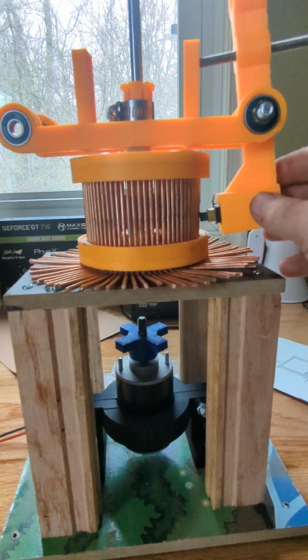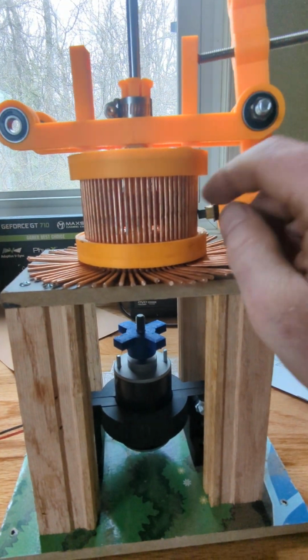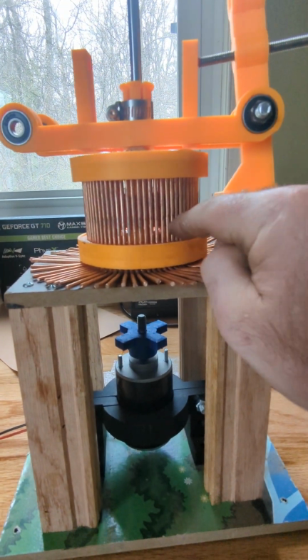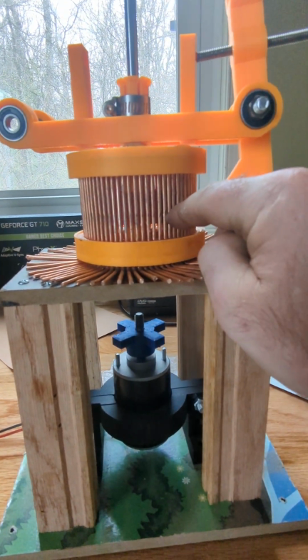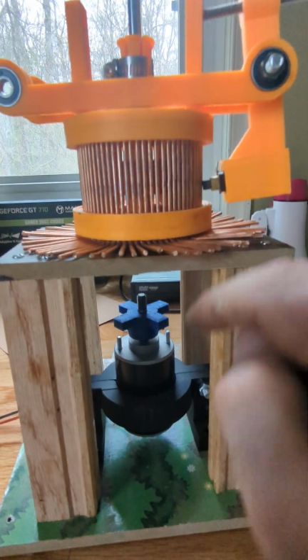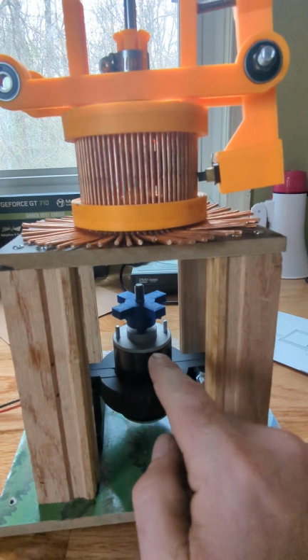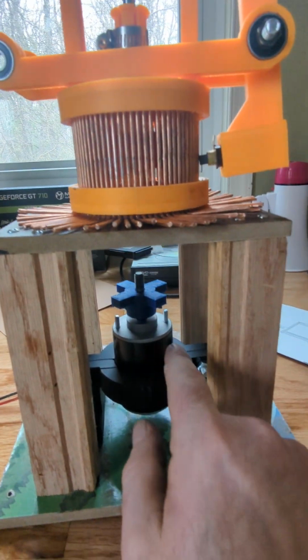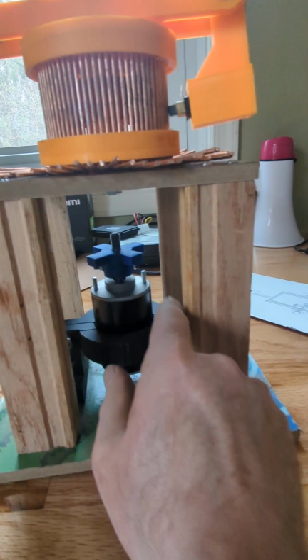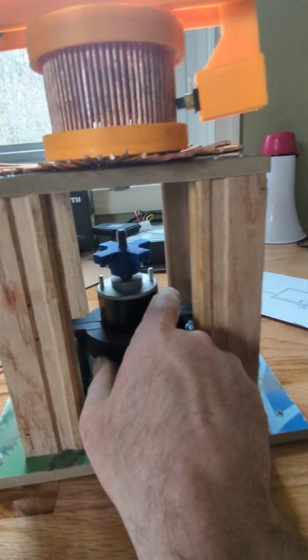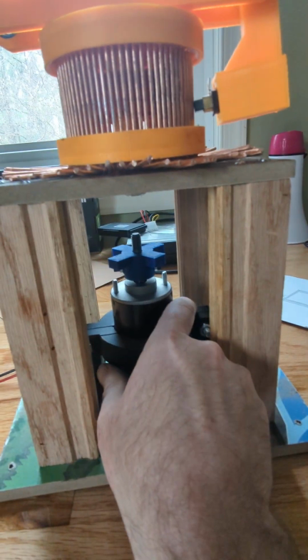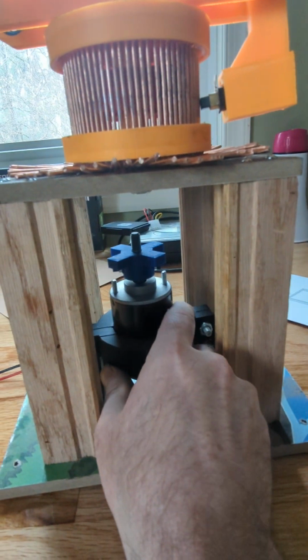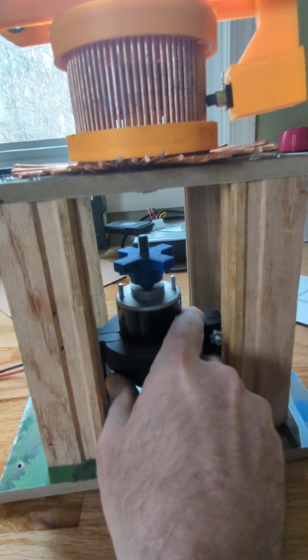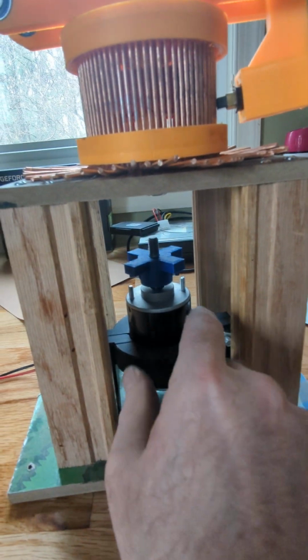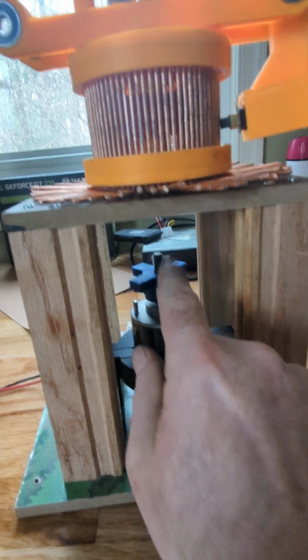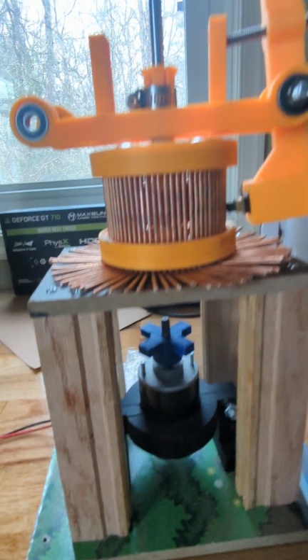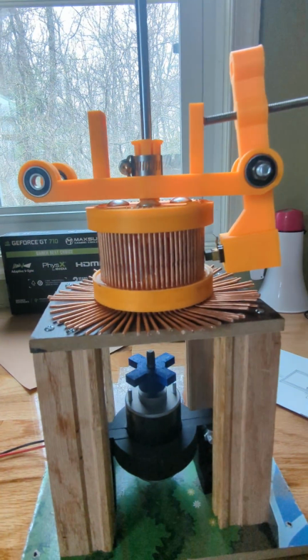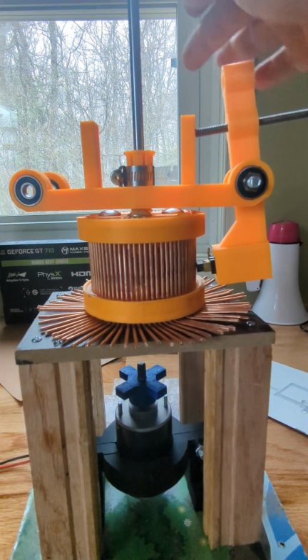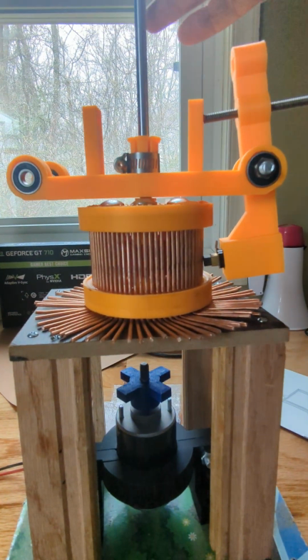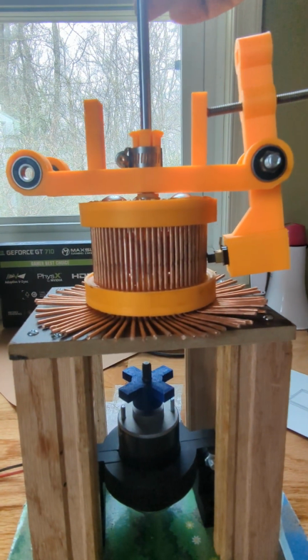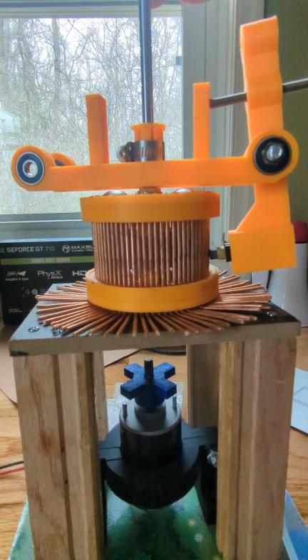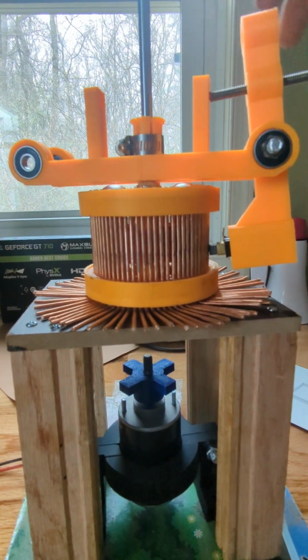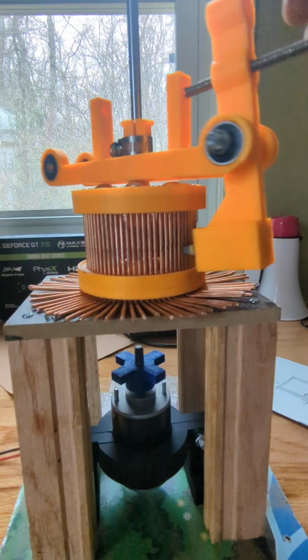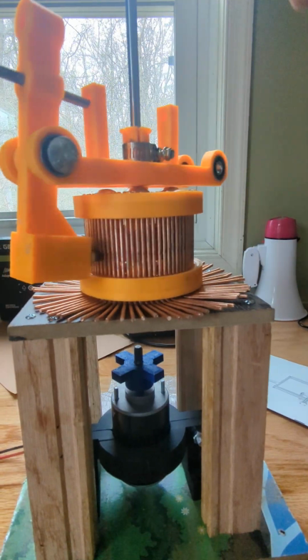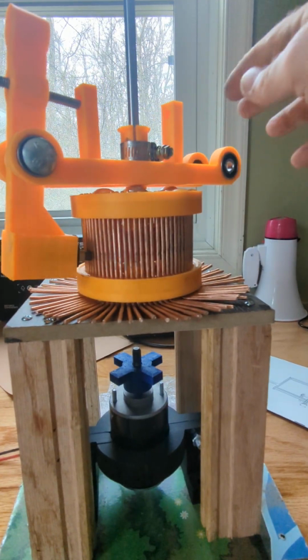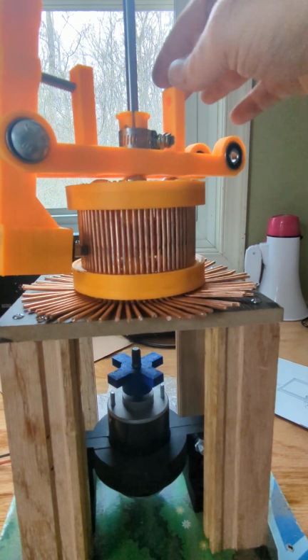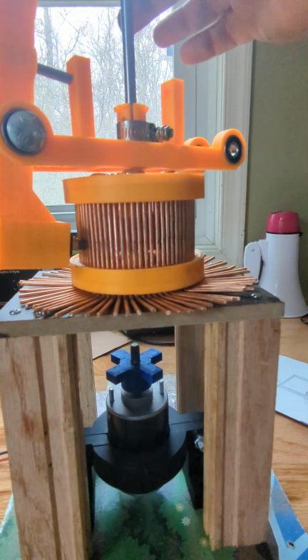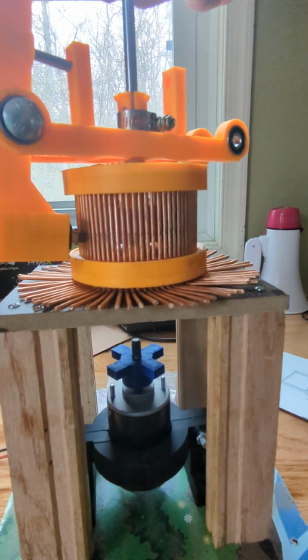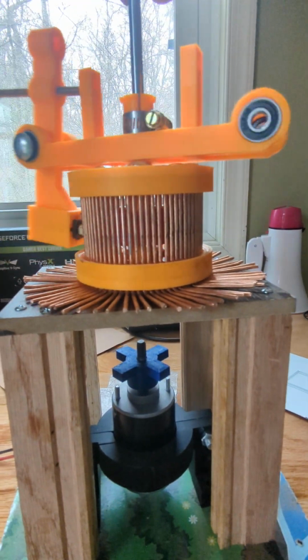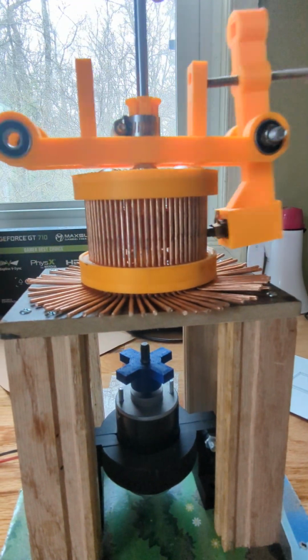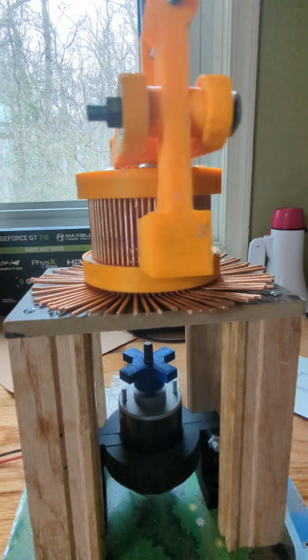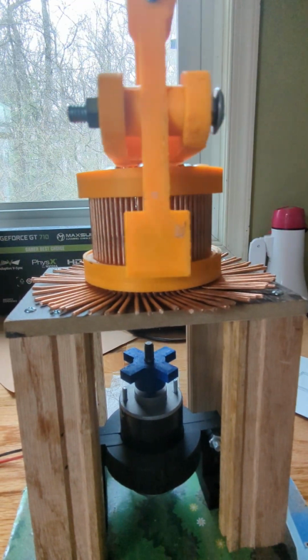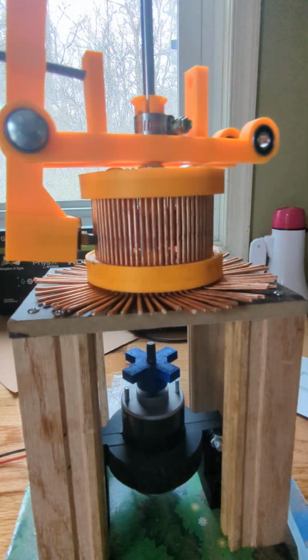The commutator stays still. The motor is going to mount and turn the shaft. The shaft rotates and turns the brushes.